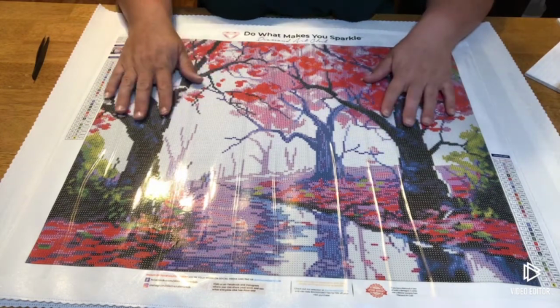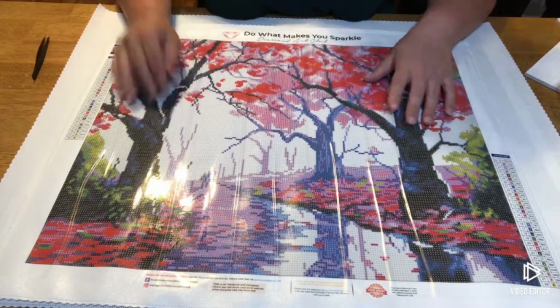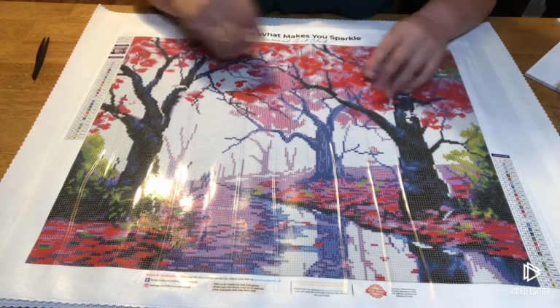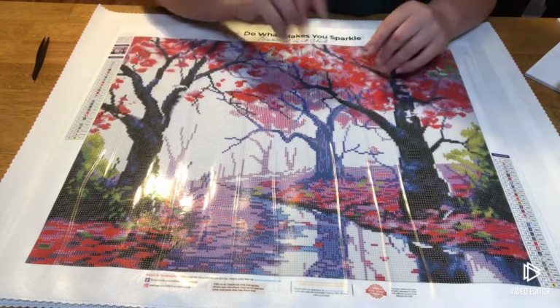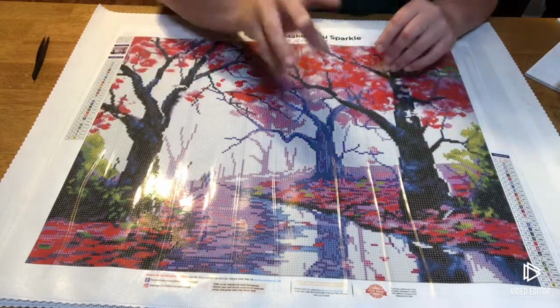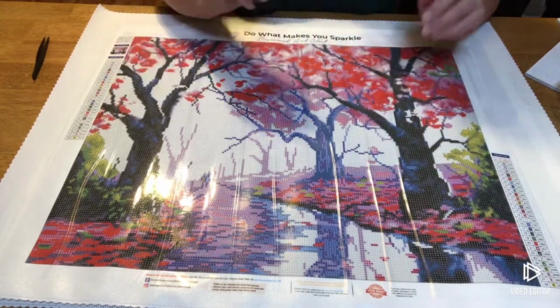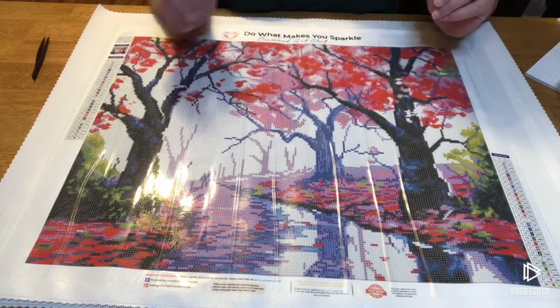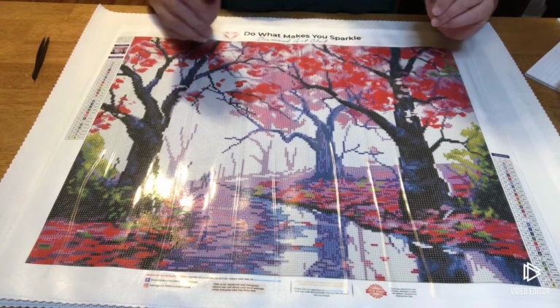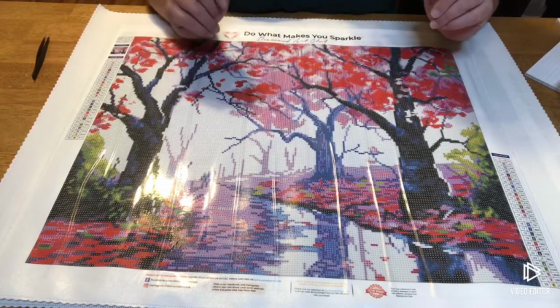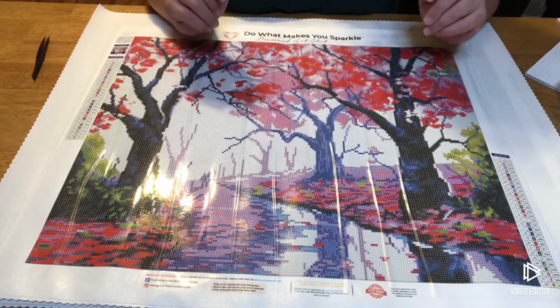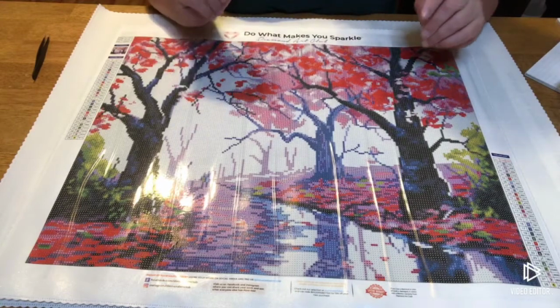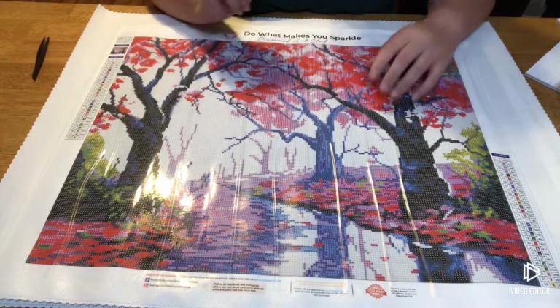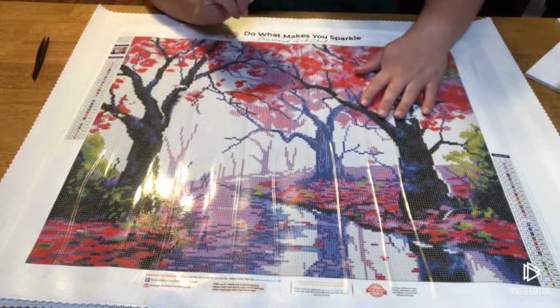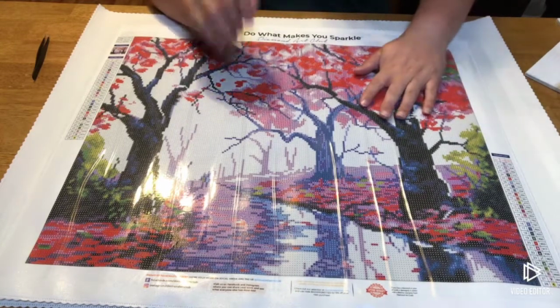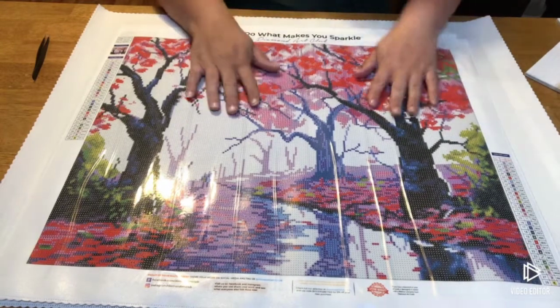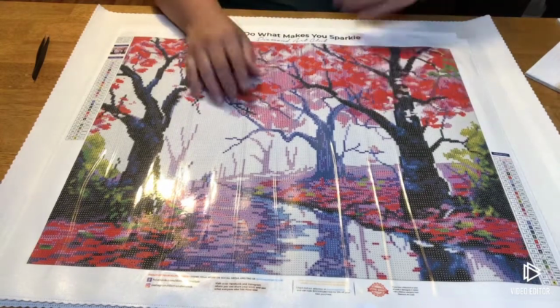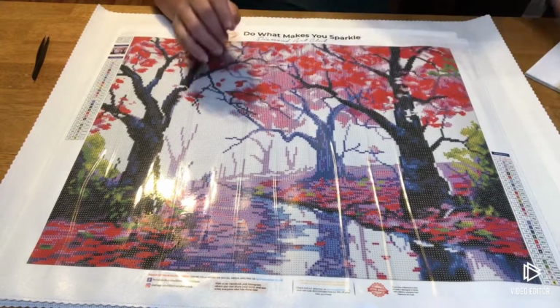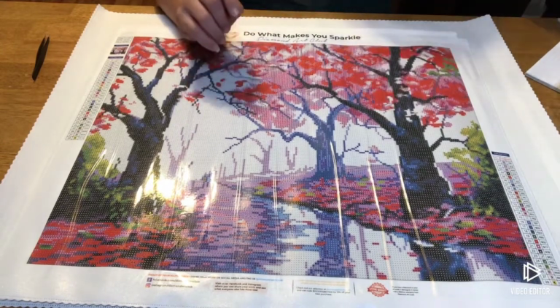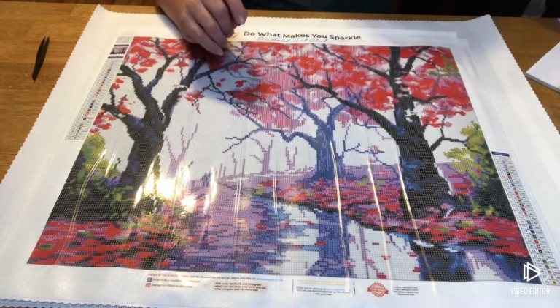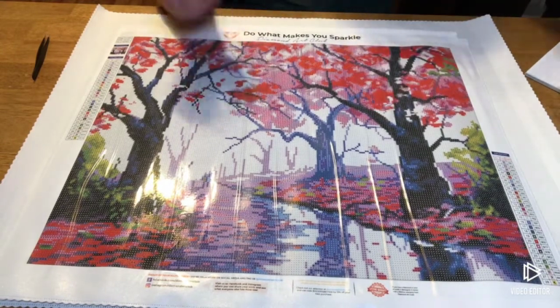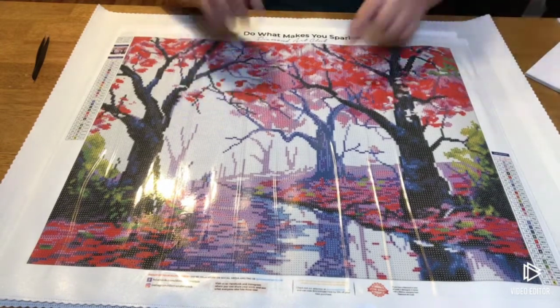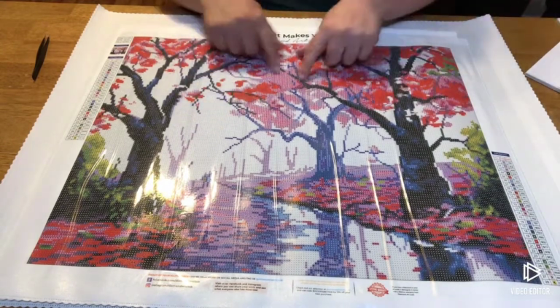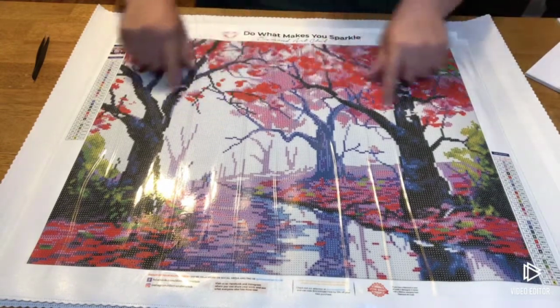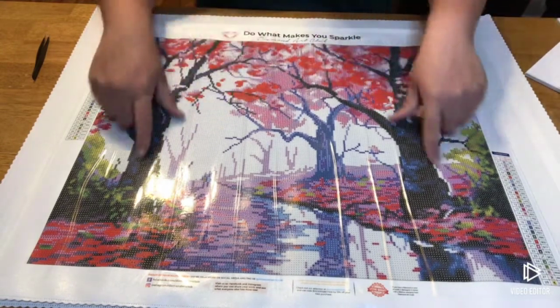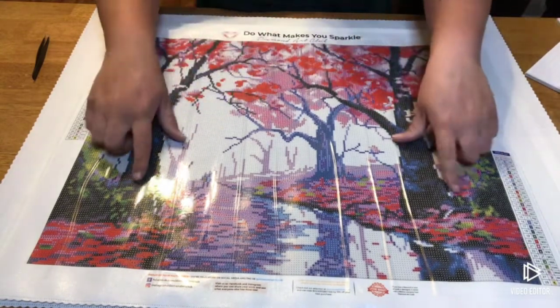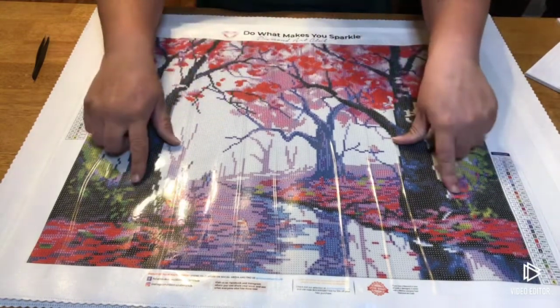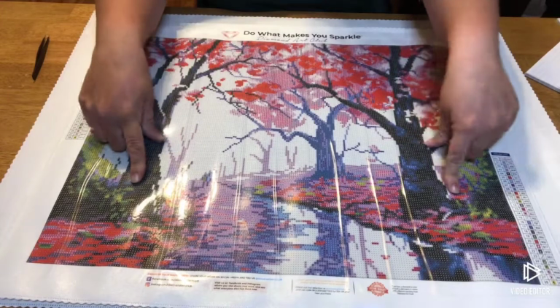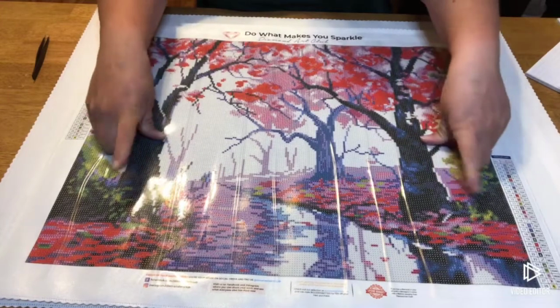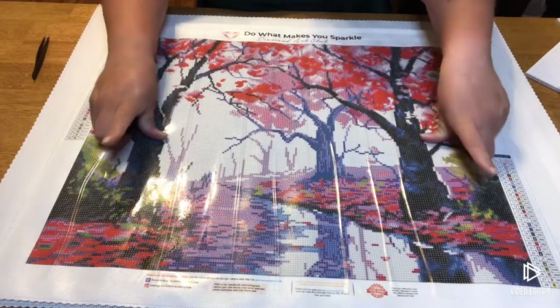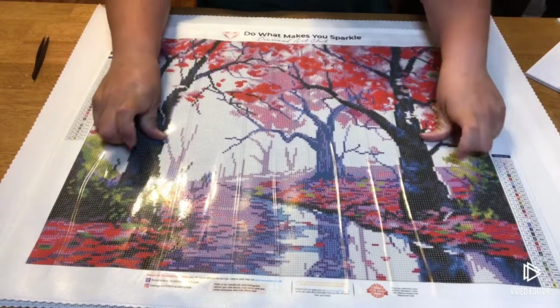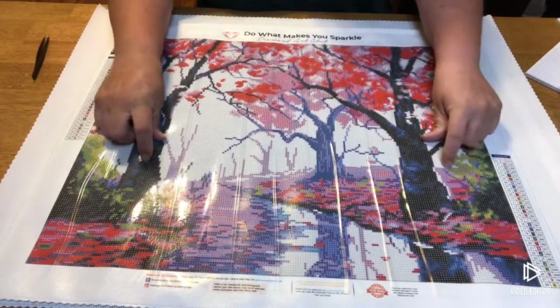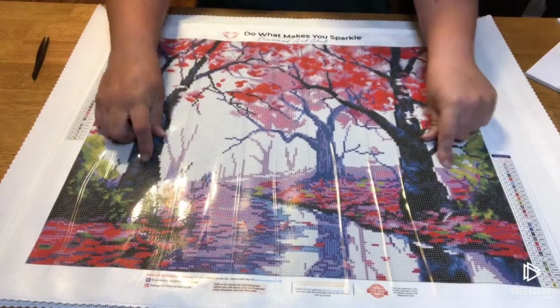It's gorgeous — I love the blues and the pinks and the reds. So pretty. And it's not too overbearing with 310.